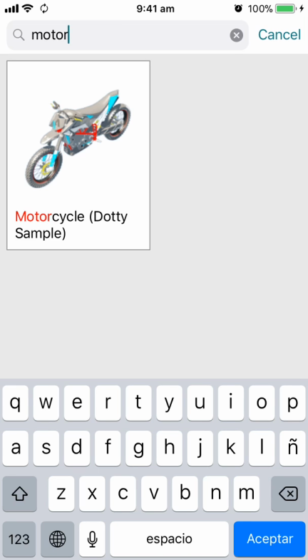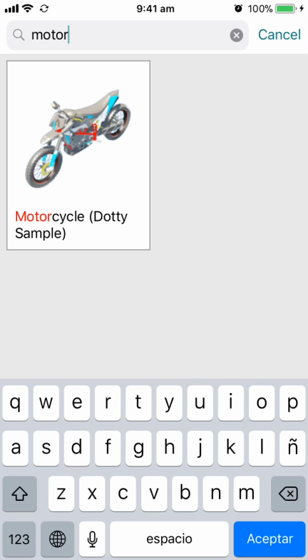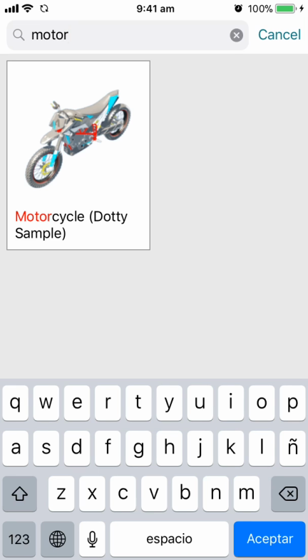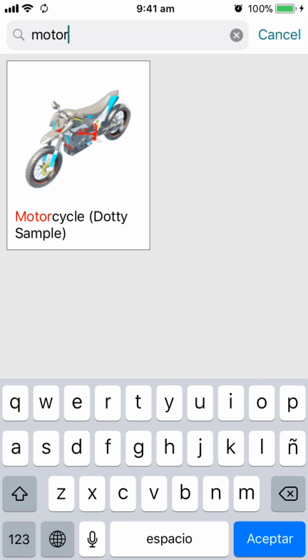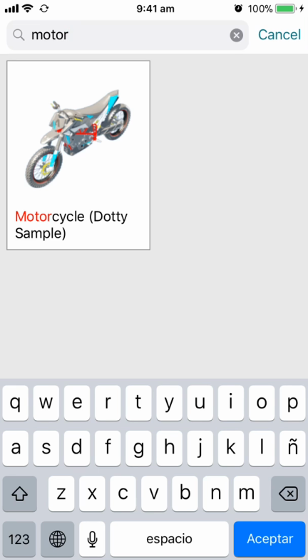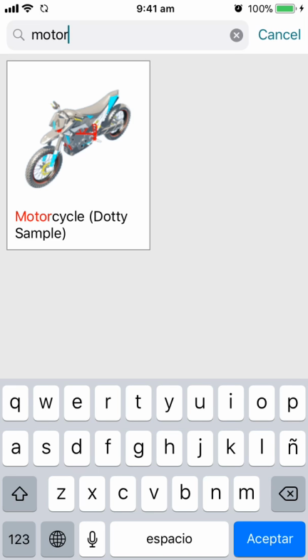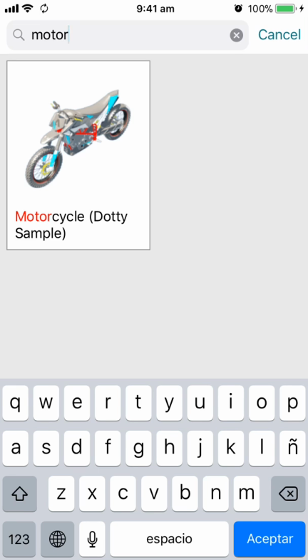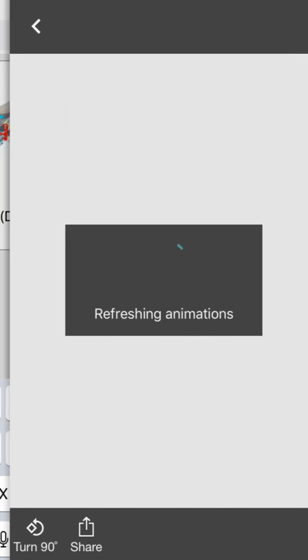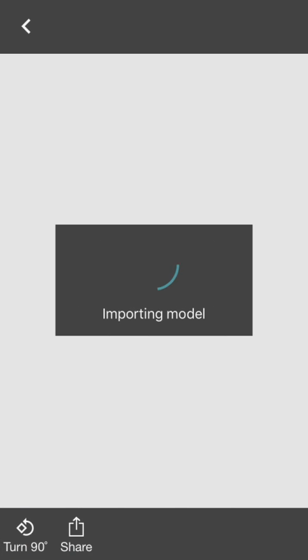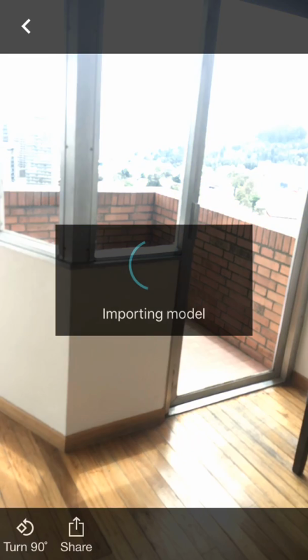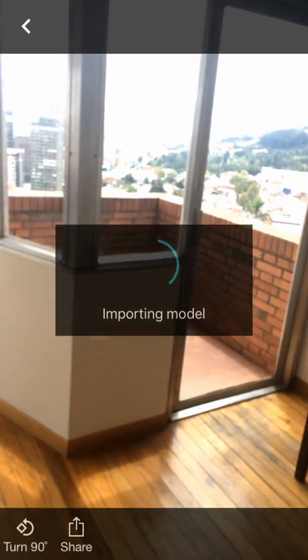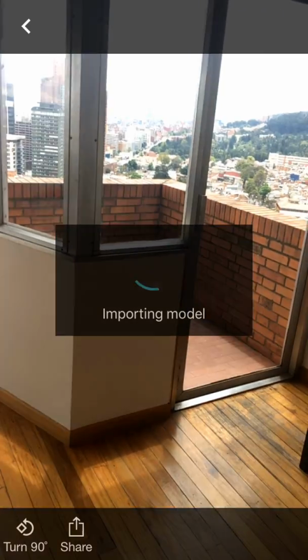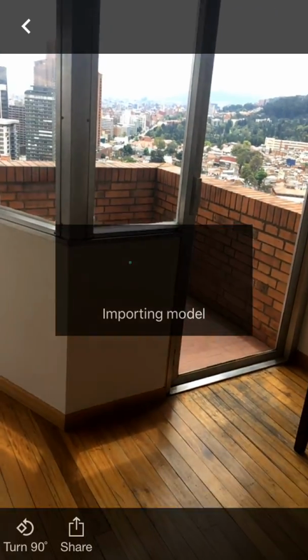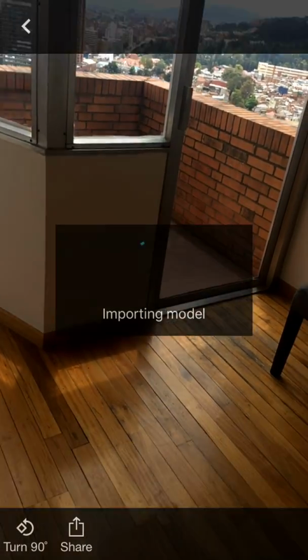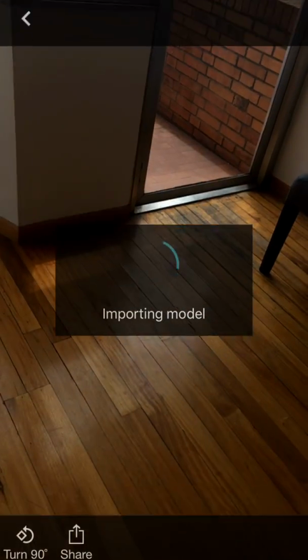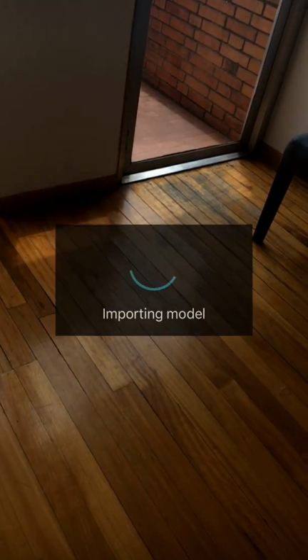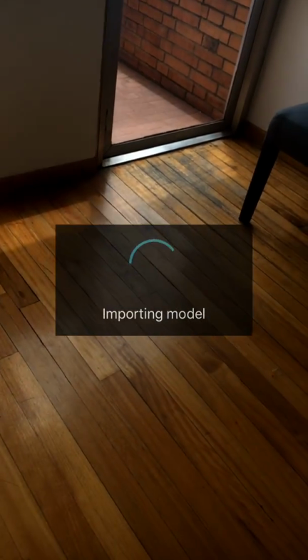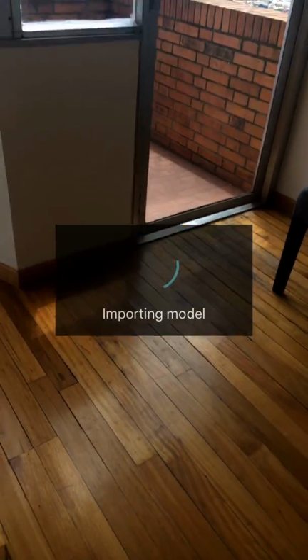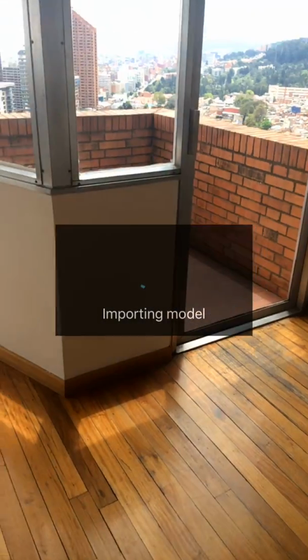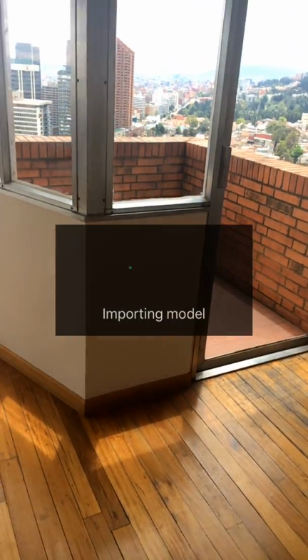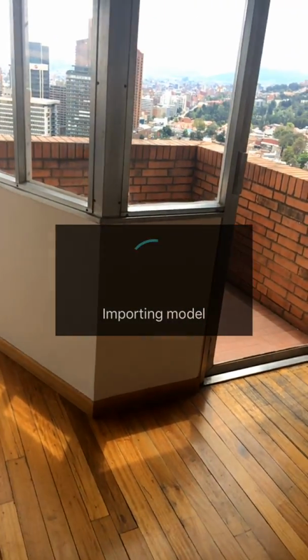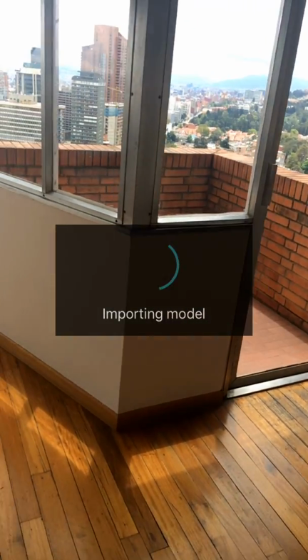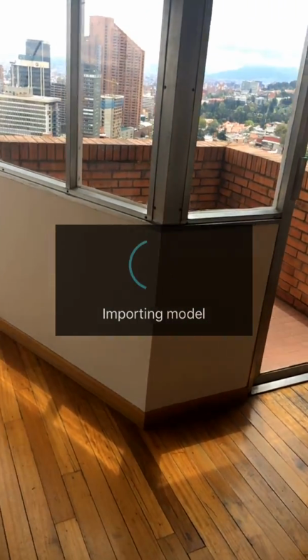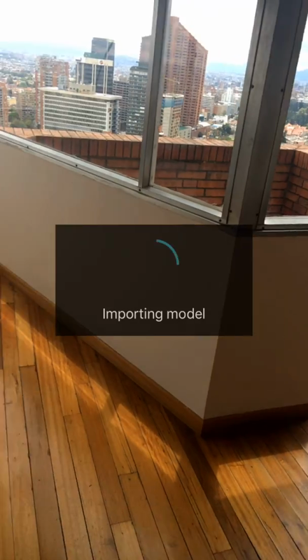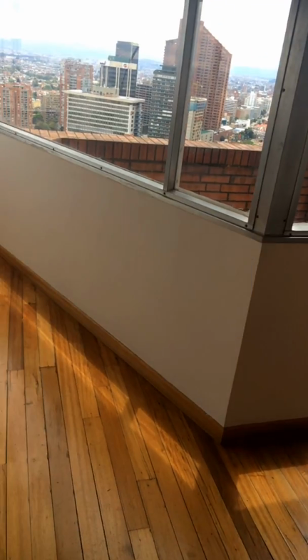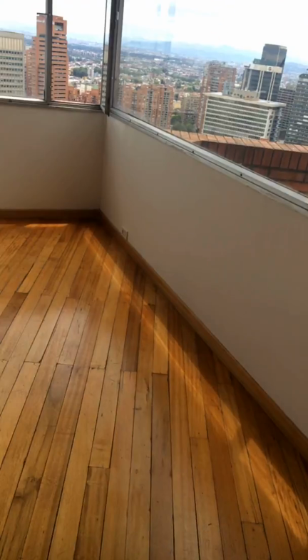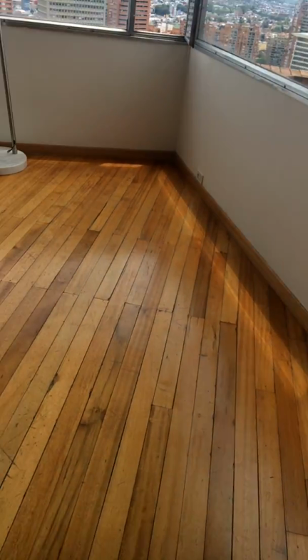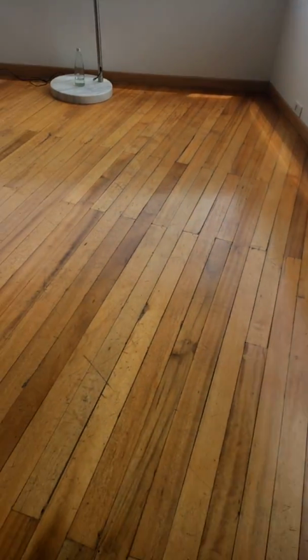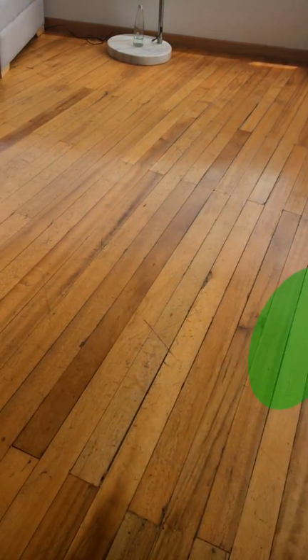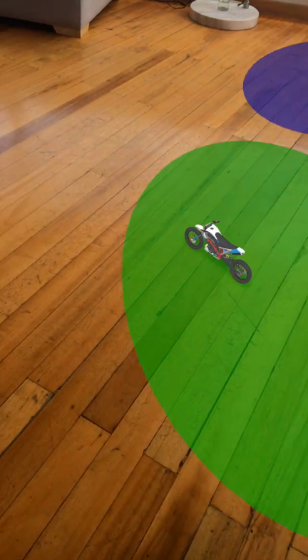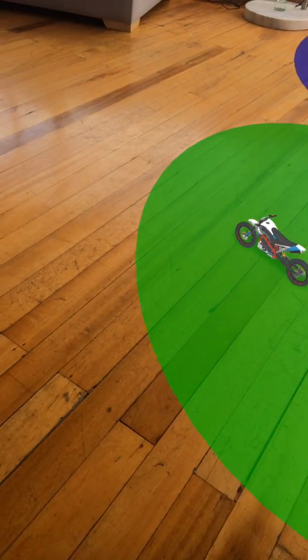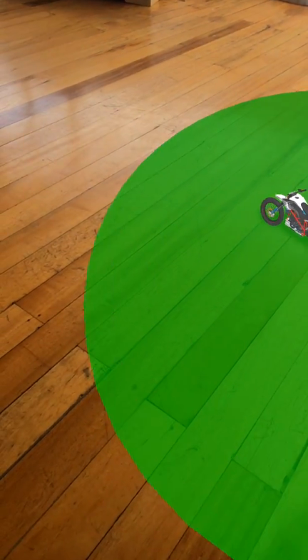Welcome to Dottie AR. We're about to open a motorcycle in ARKit from the comfort of our living room. What we are about to open is an Autodesk model that we have found in CAD and CAM.